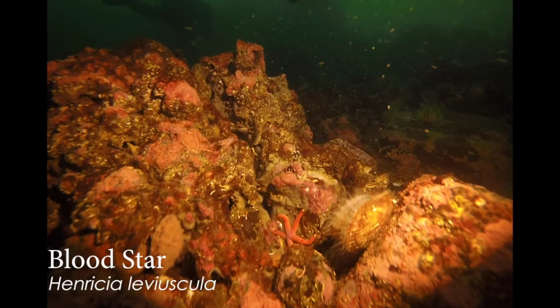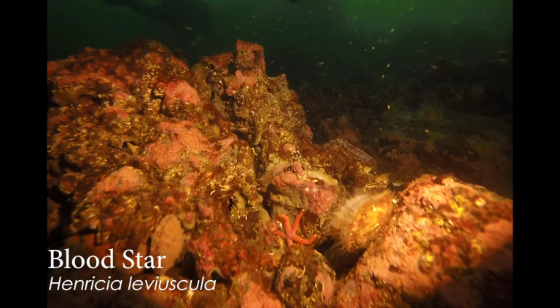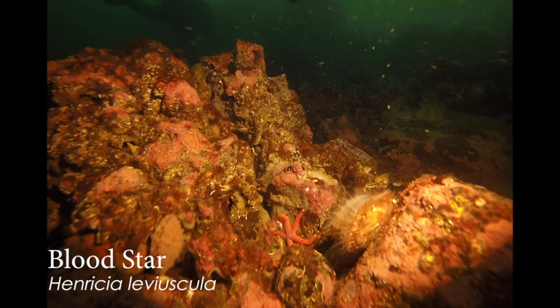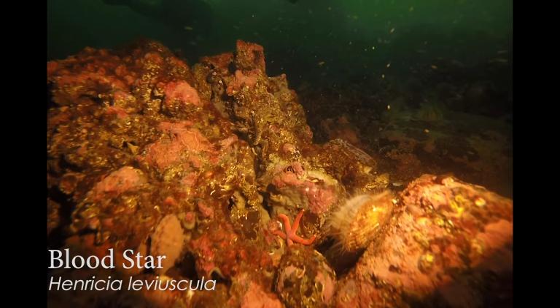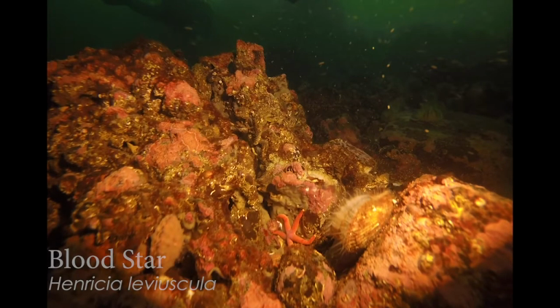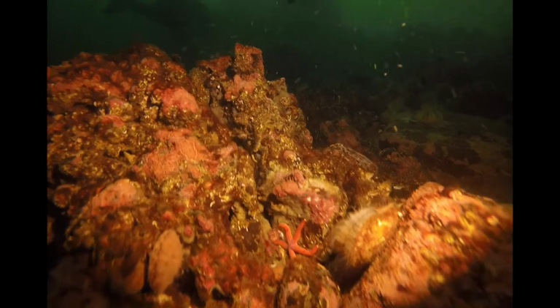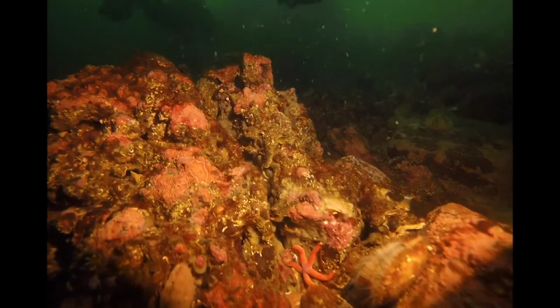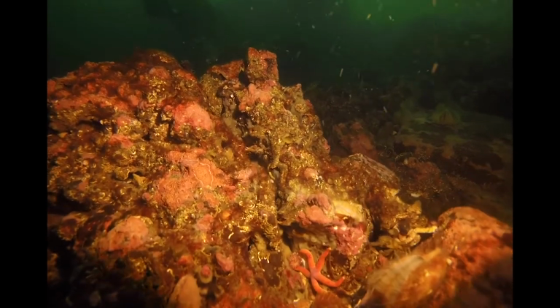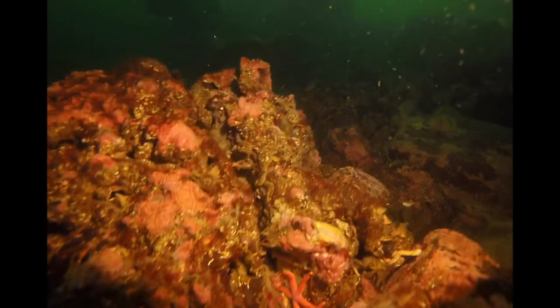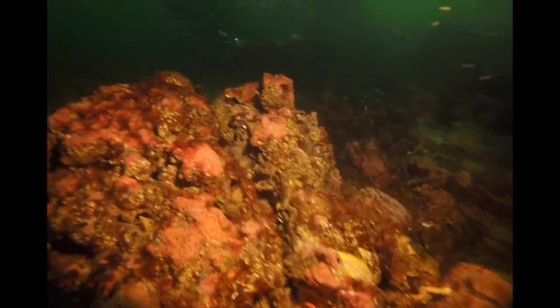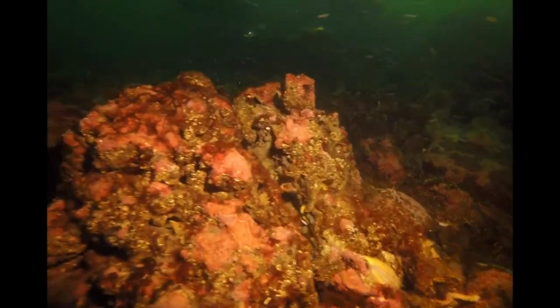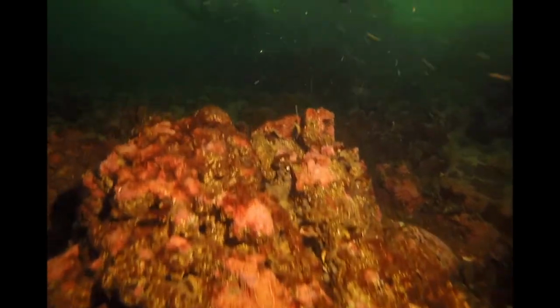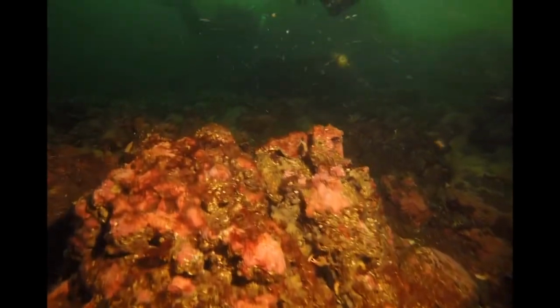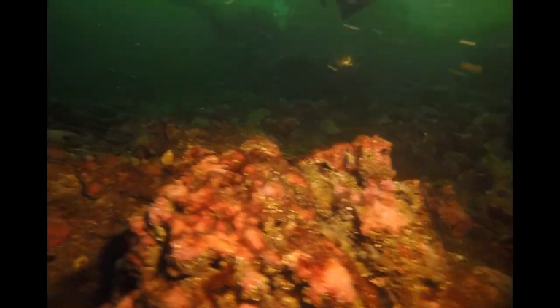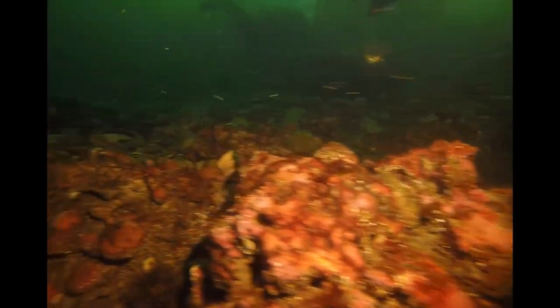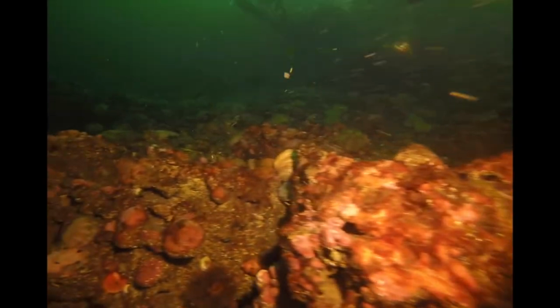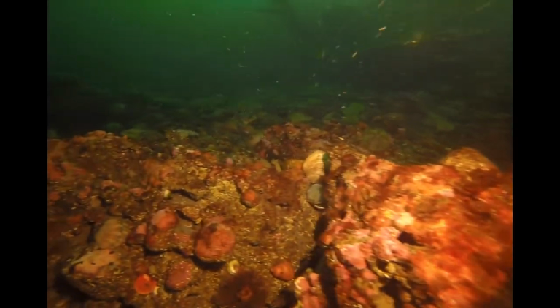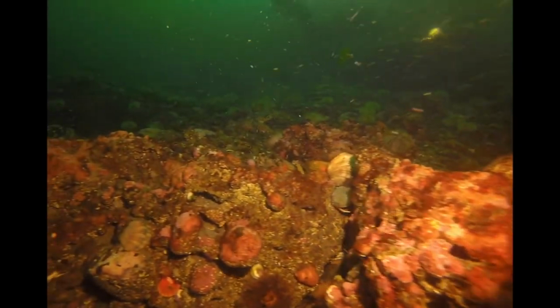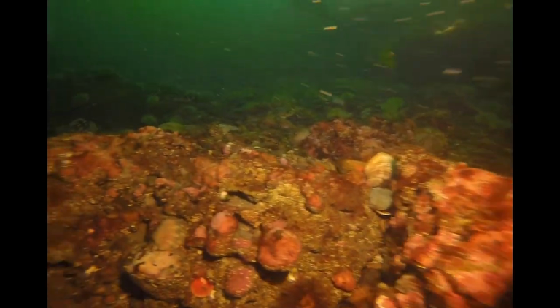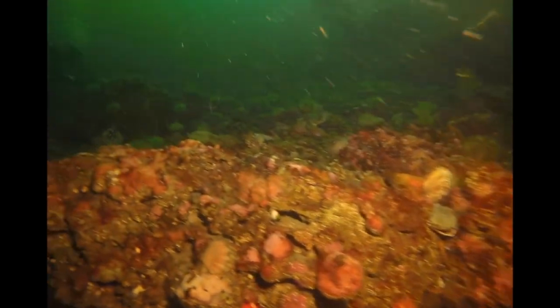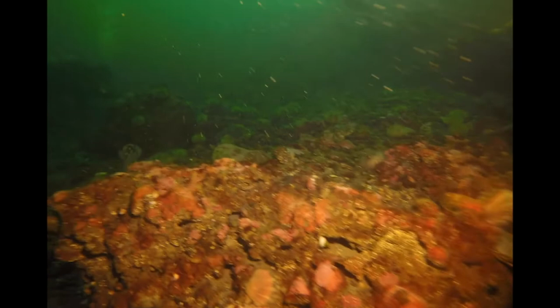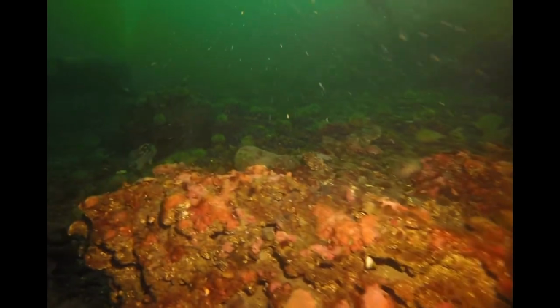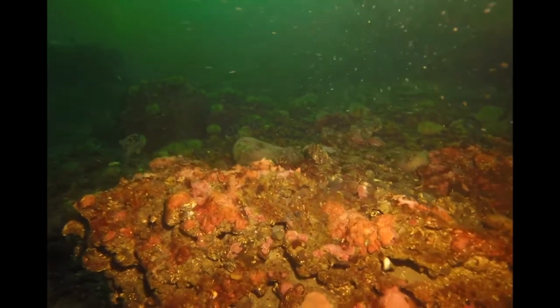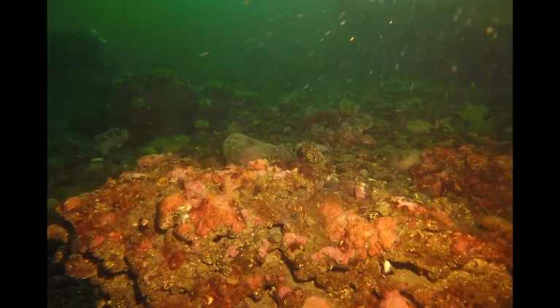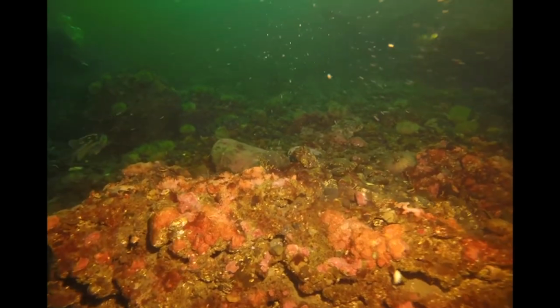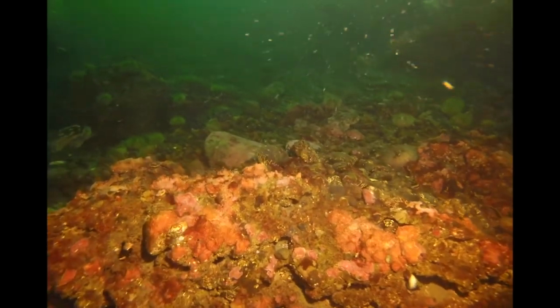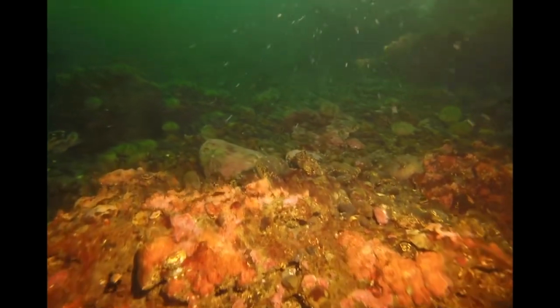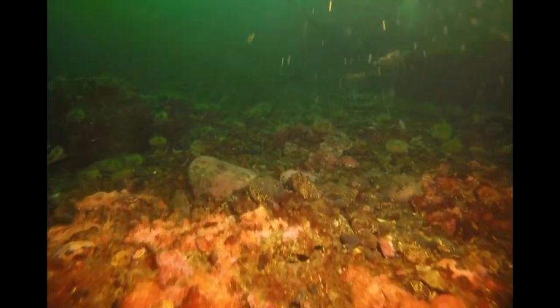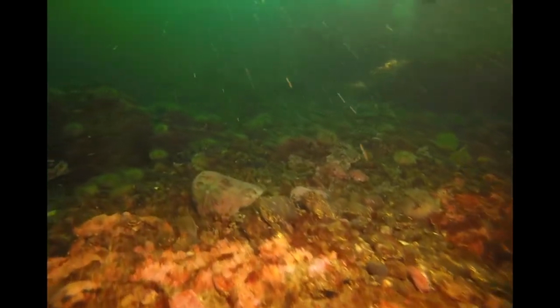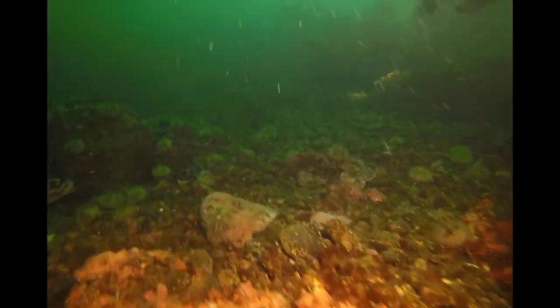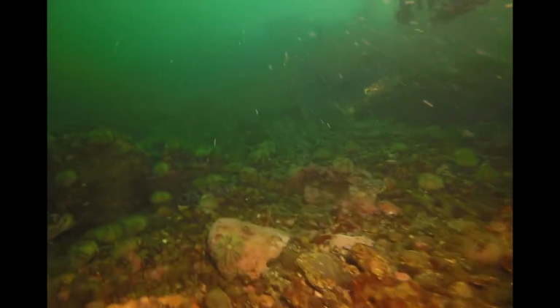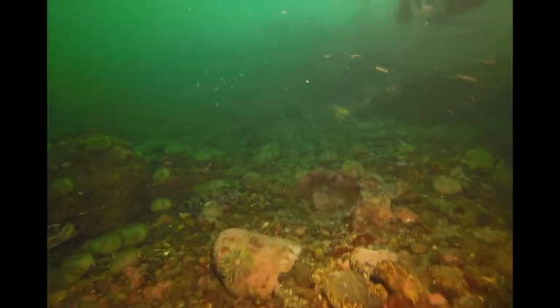And there's a nice little blood star — another echinoderm. These are the kind of rocks where you just get overwhelmed with the amount of stuff you could find in between all those cracks and crevices. It's almost exhausting — the more you look, the more you find.